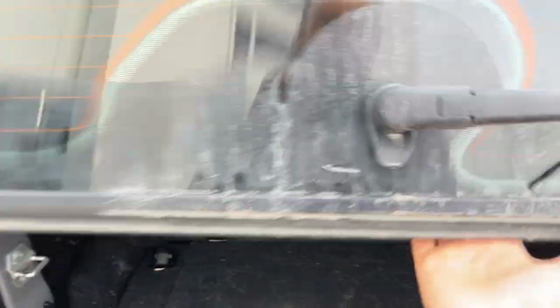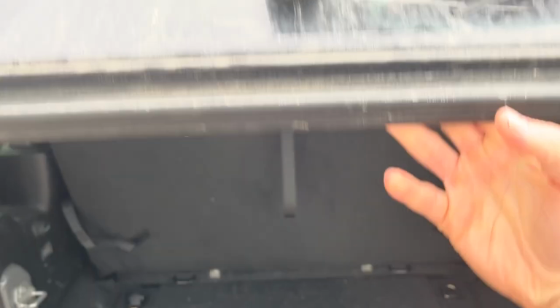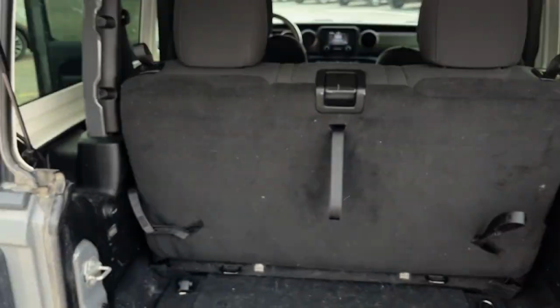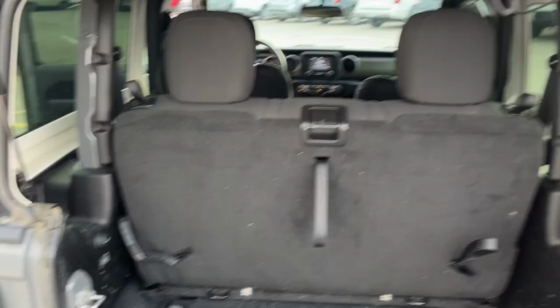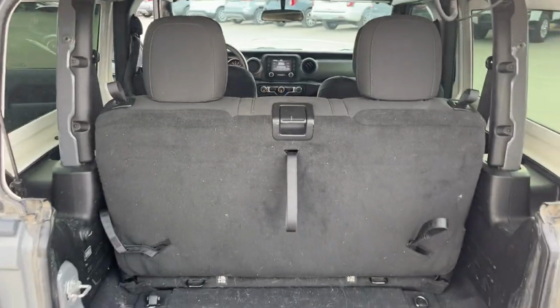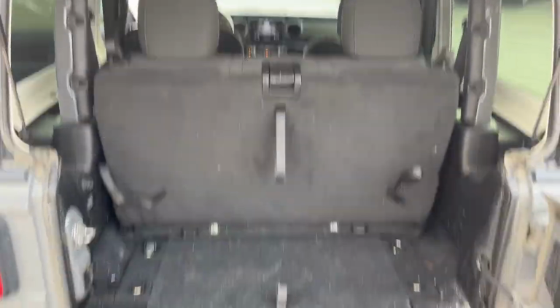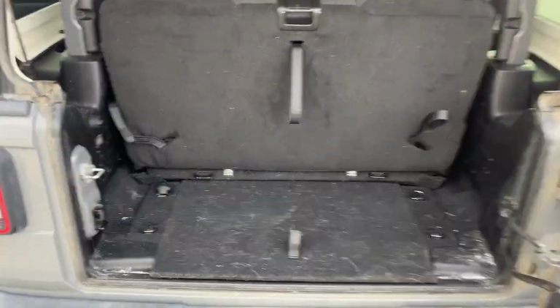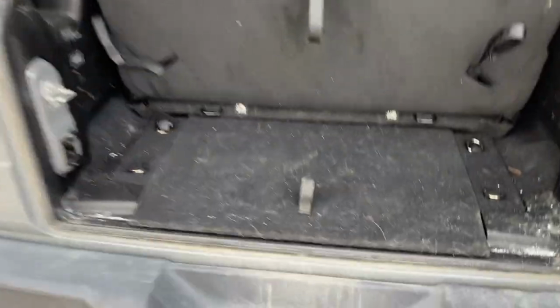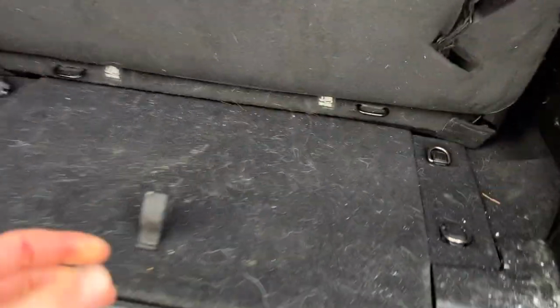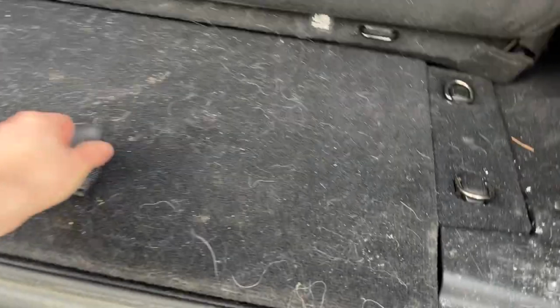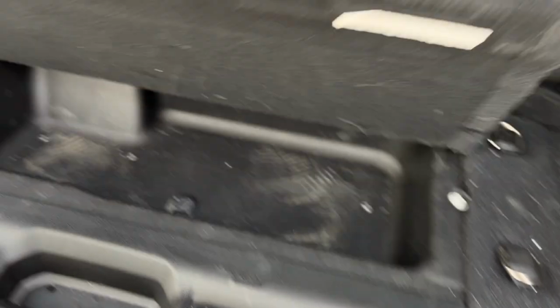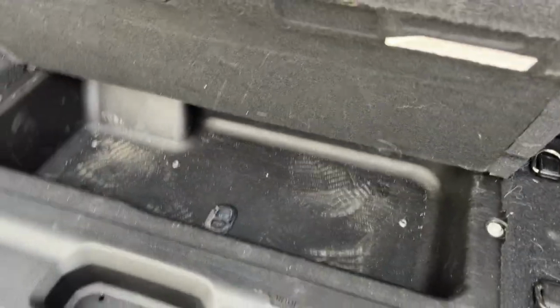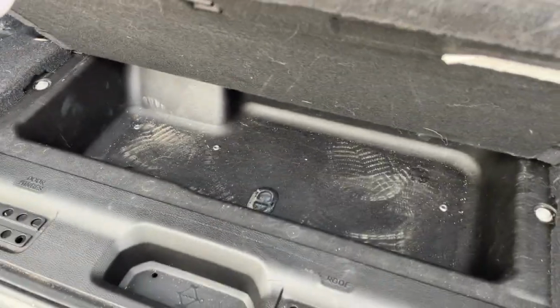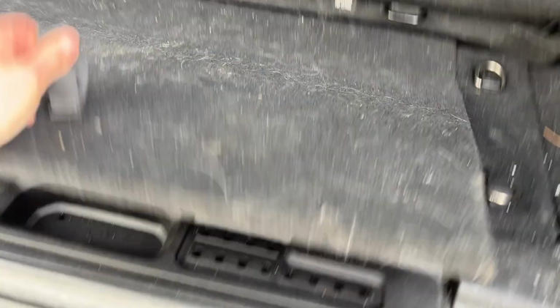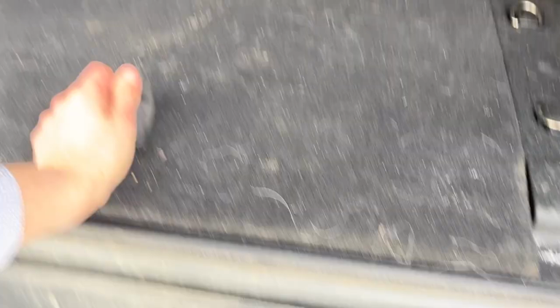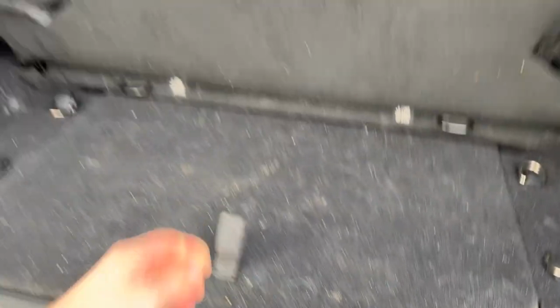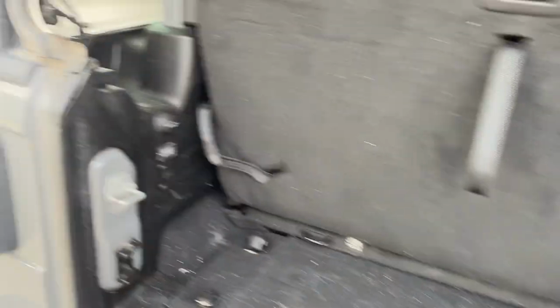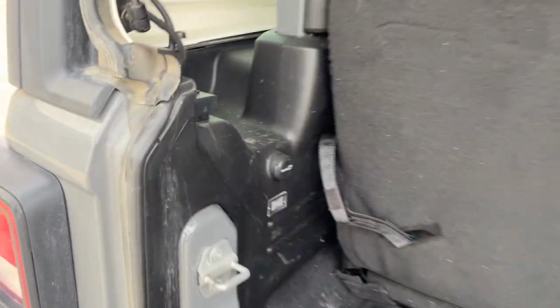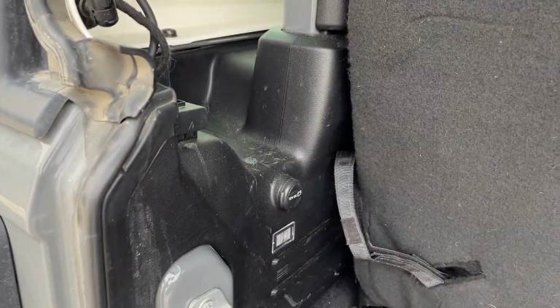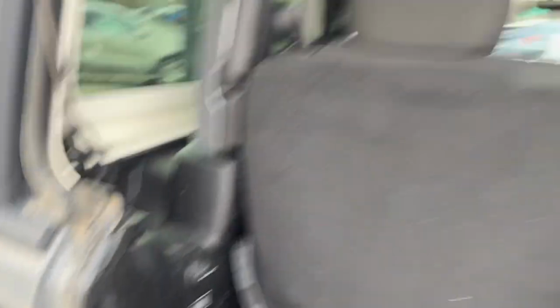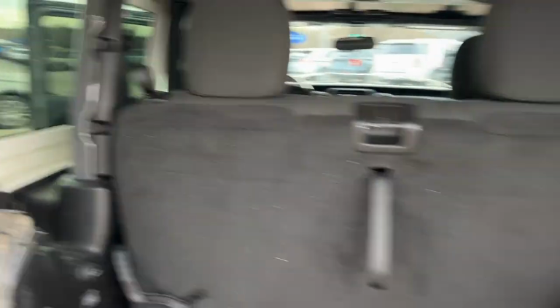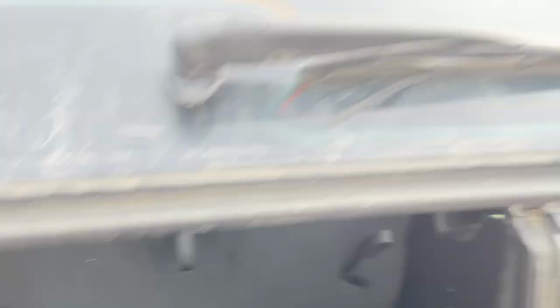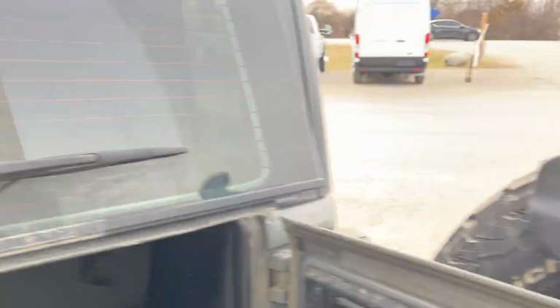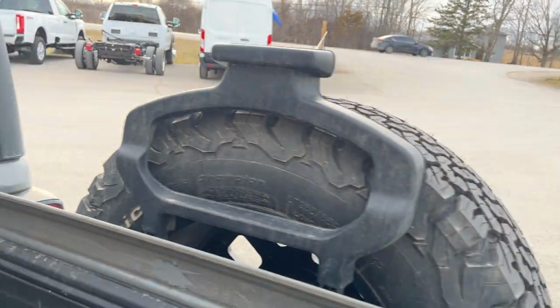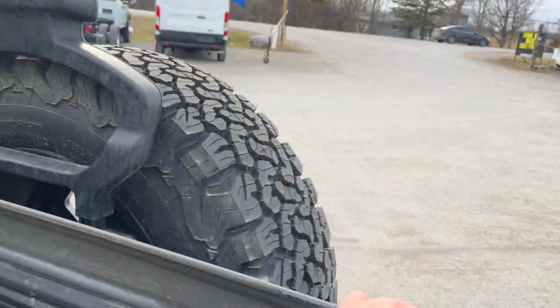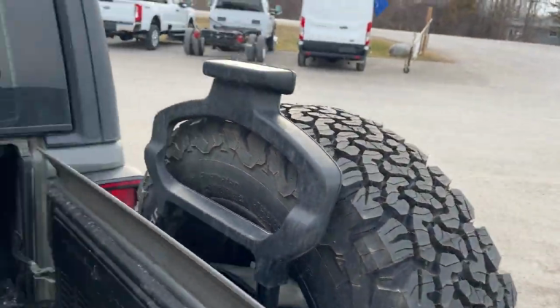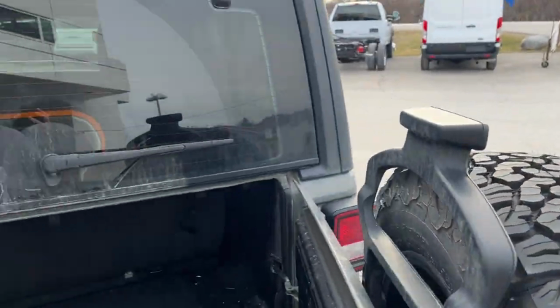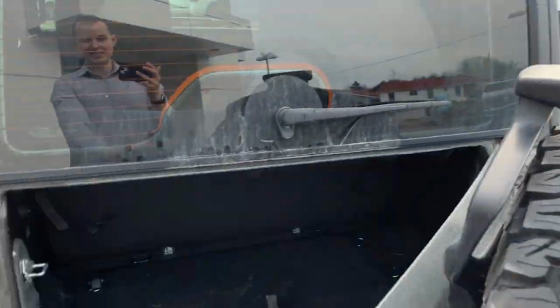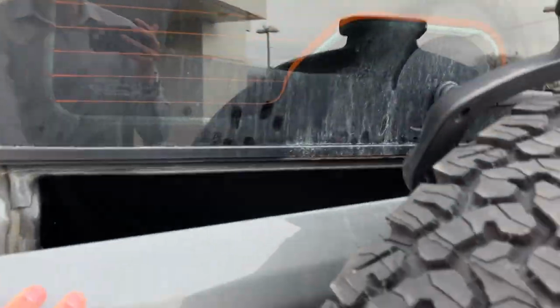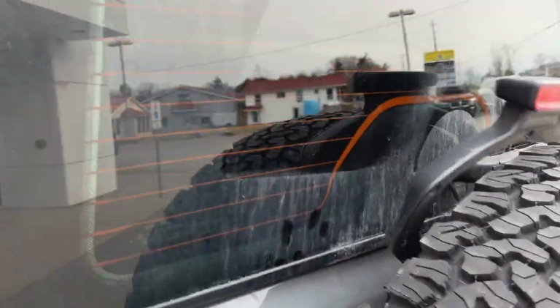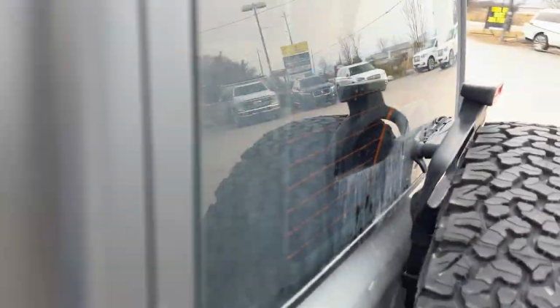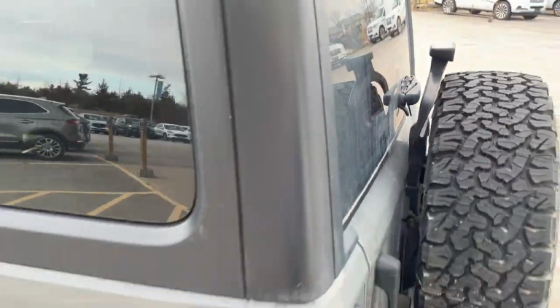Folding that up, it does seat four of course, and underneath here you do have another little storage cubby area, and a 12 volt power back here. The vehicle will be fully detailed inside and out for the new owner.